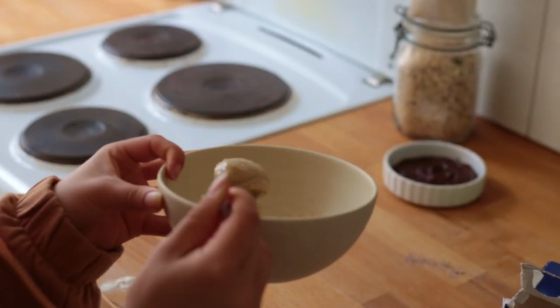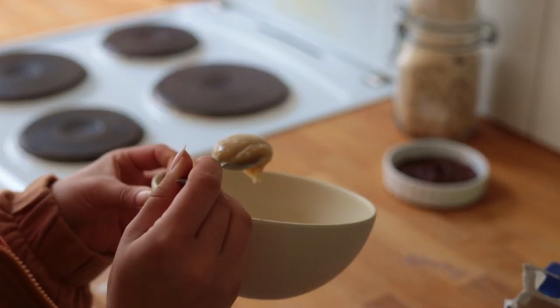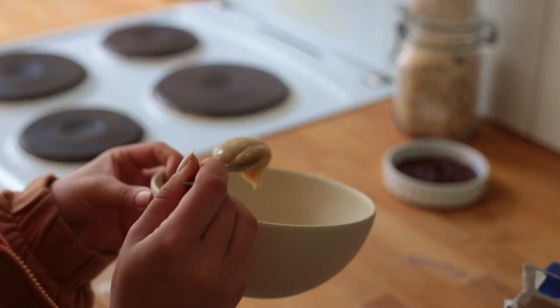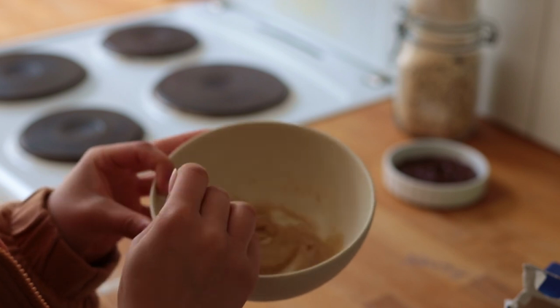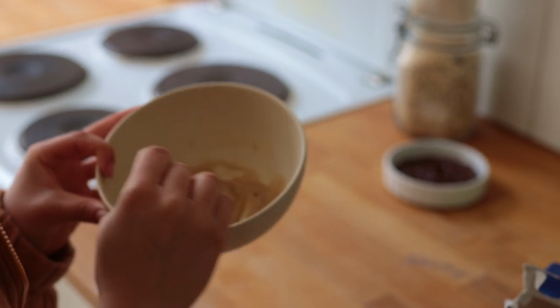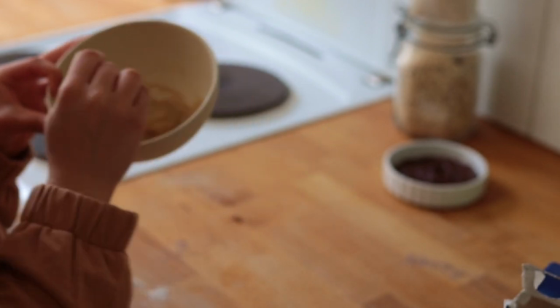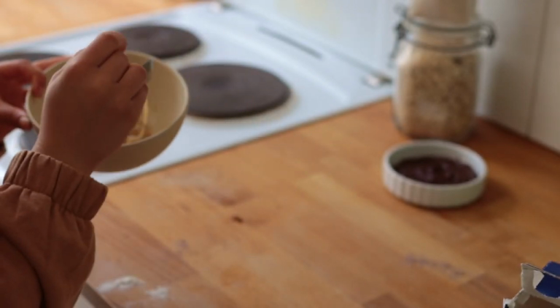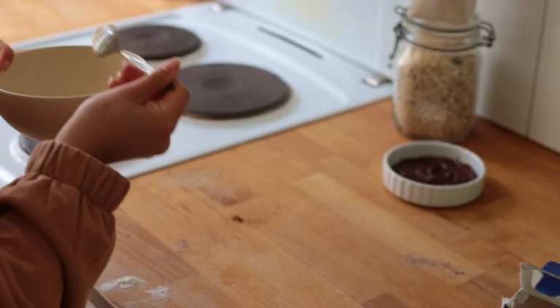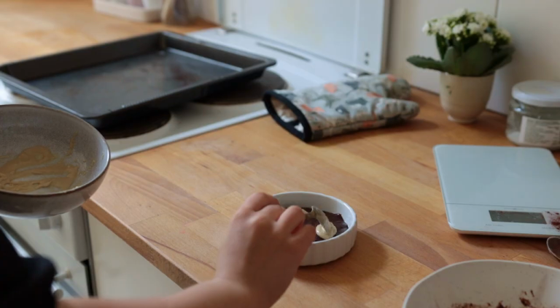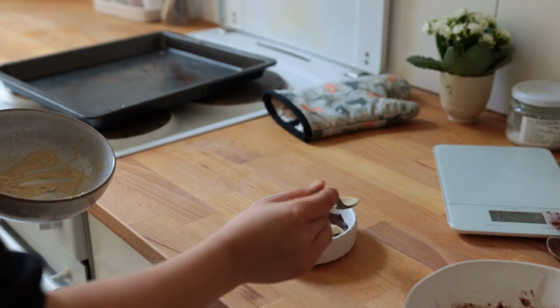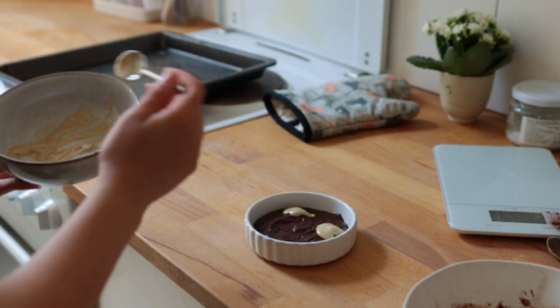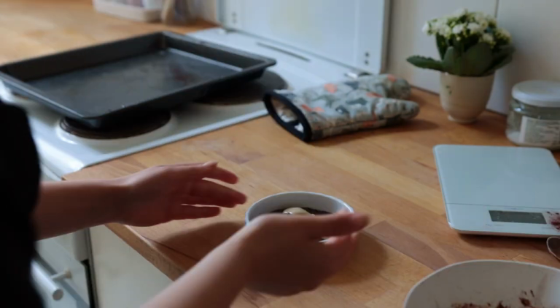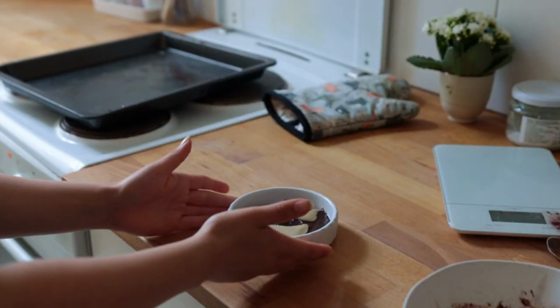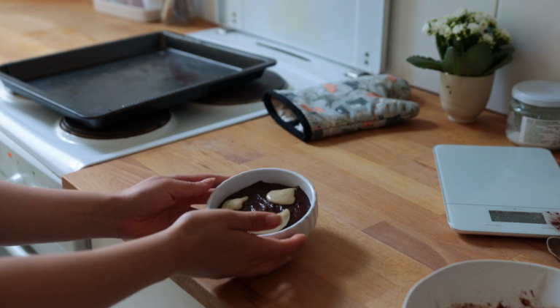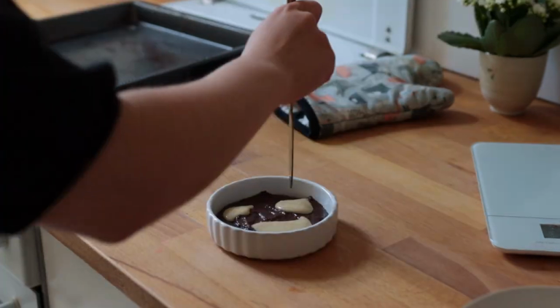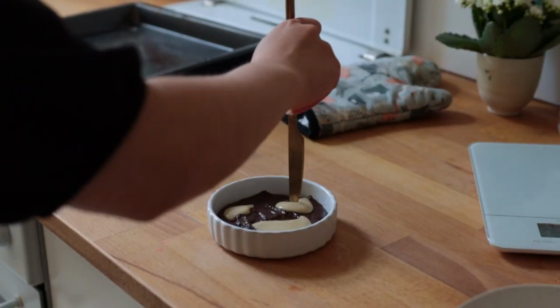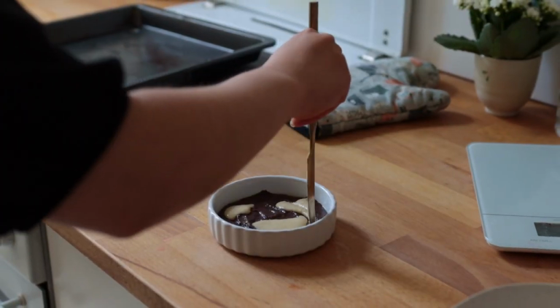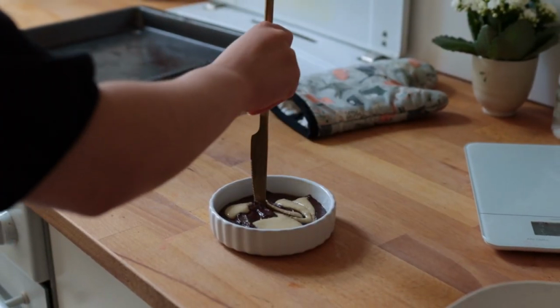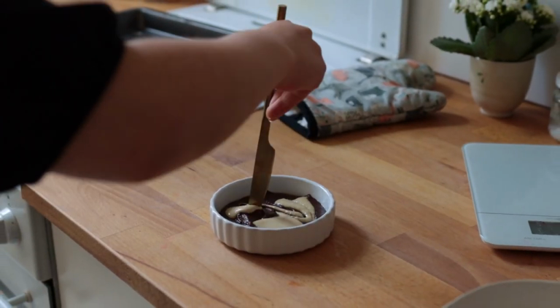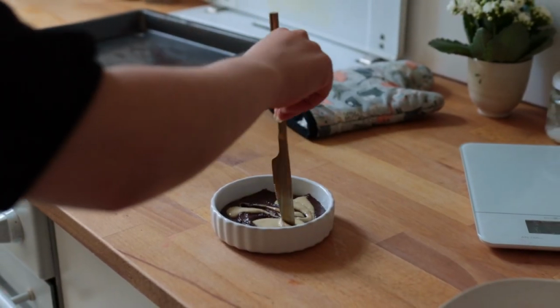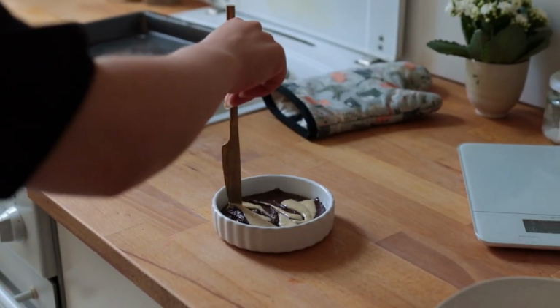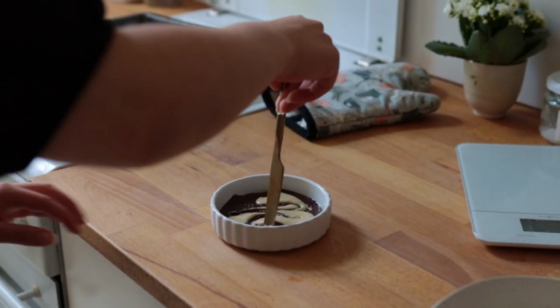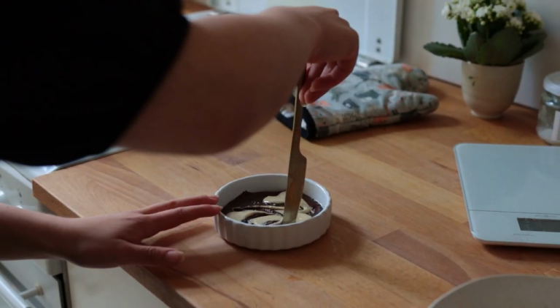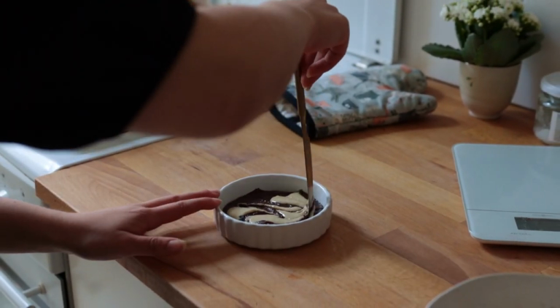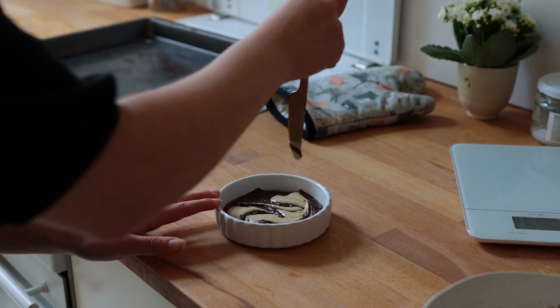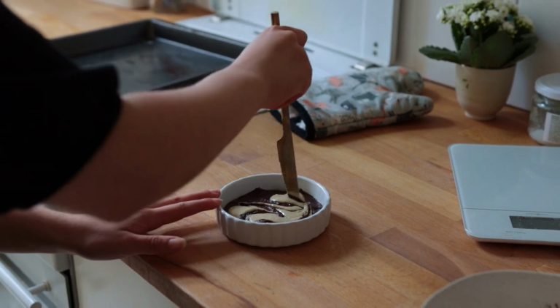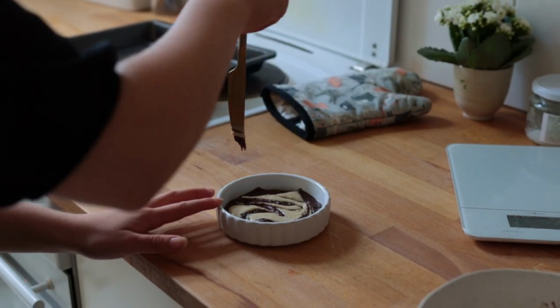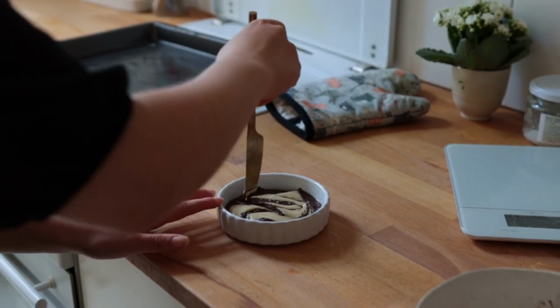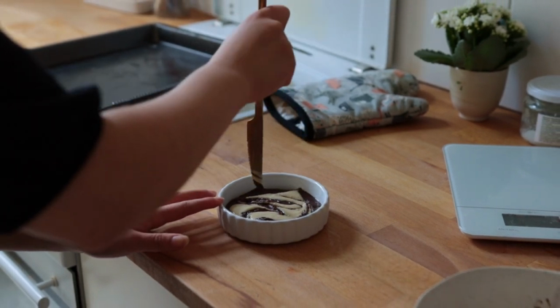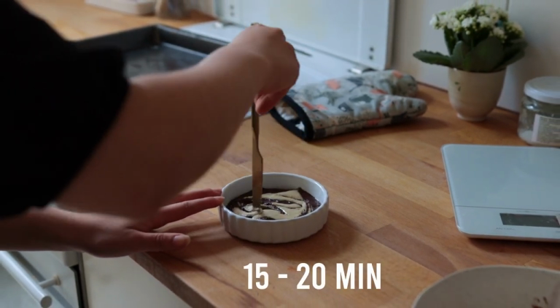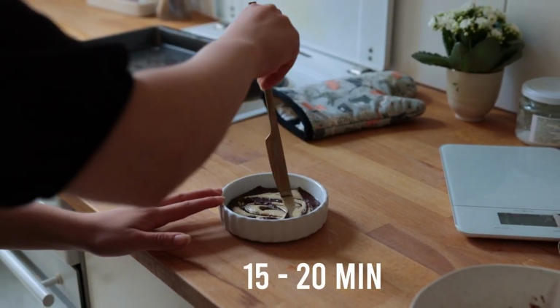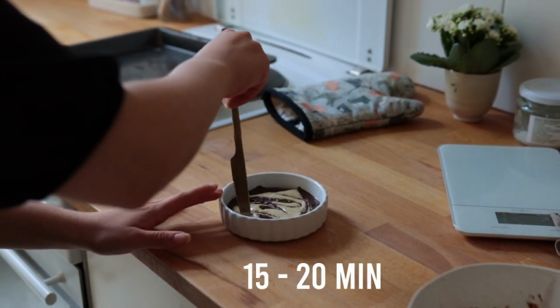Add three to four little scoops of the tahini mixture on top, and then using a knife just swirl the two parts around a bit. Now all you gotta do is bake this for 15 to 20 minutes.